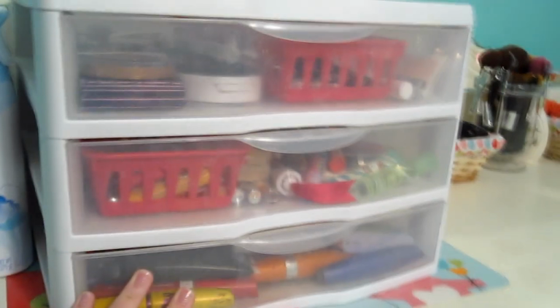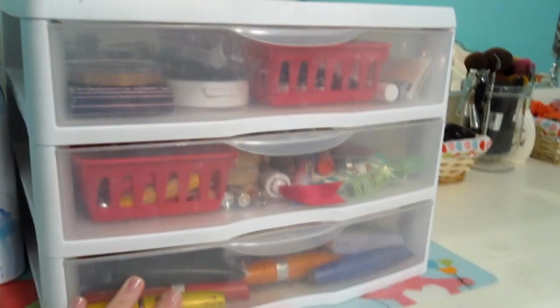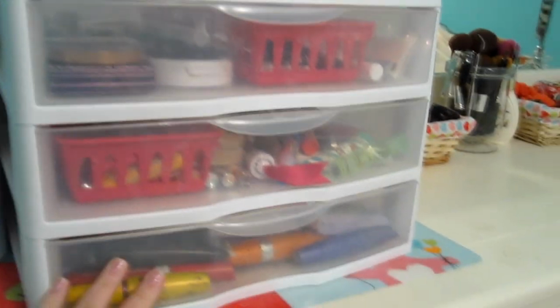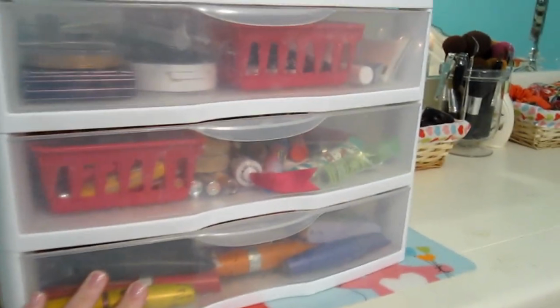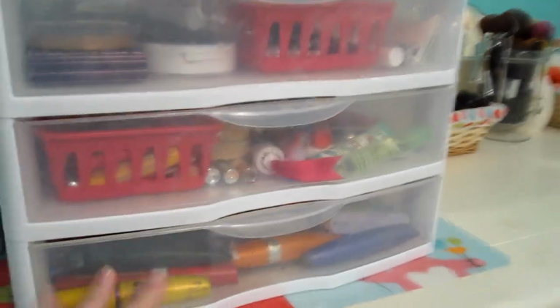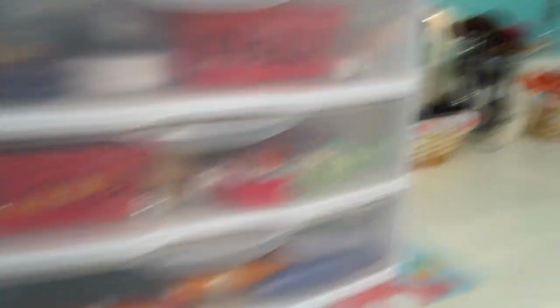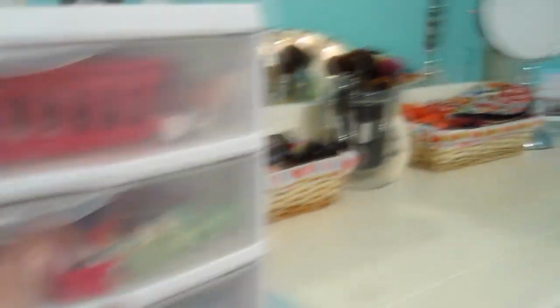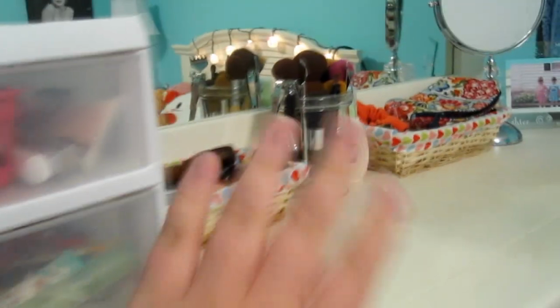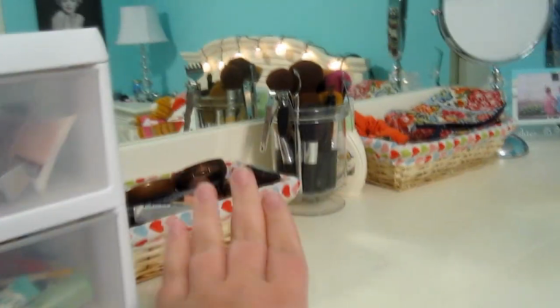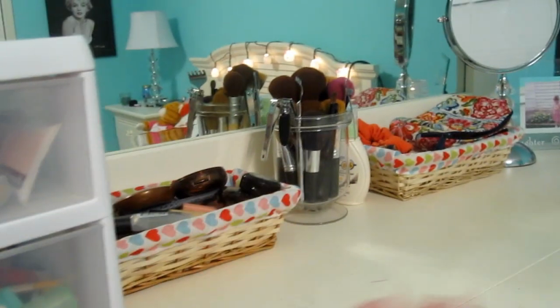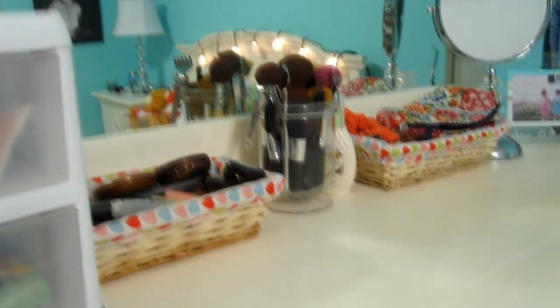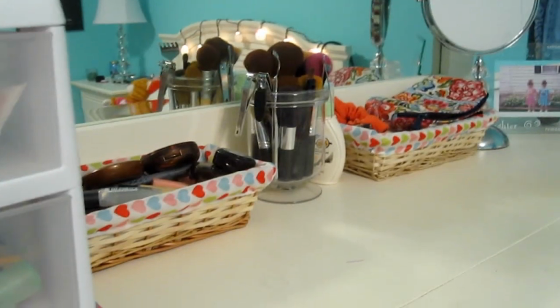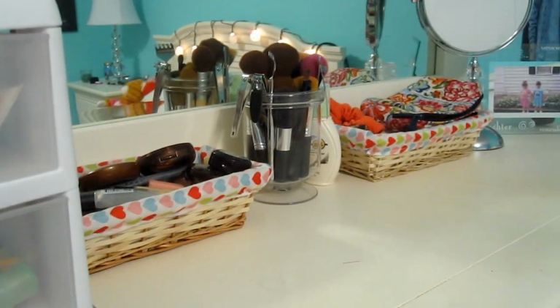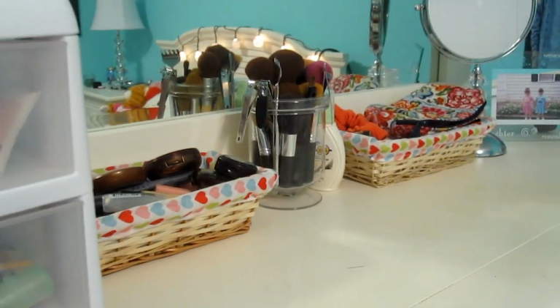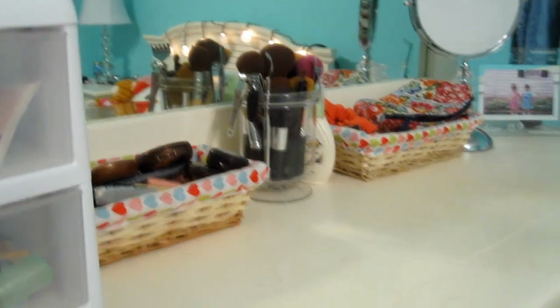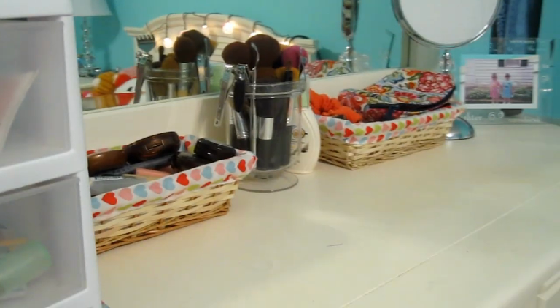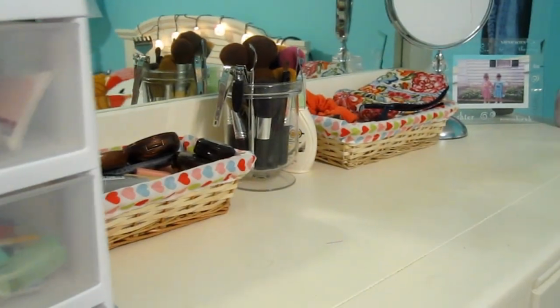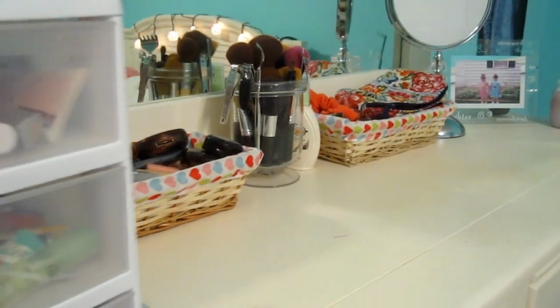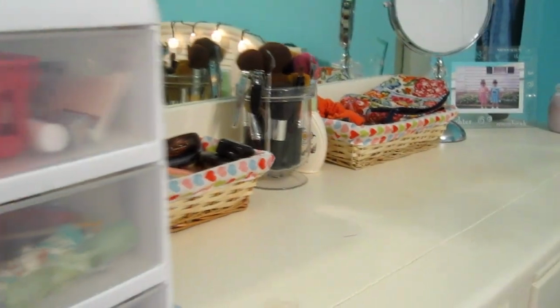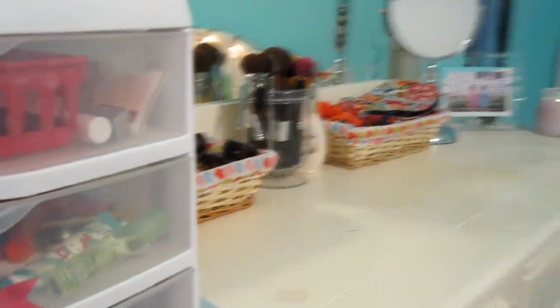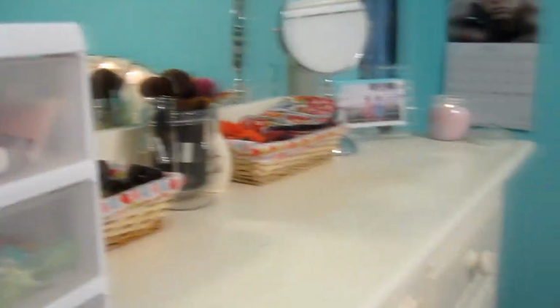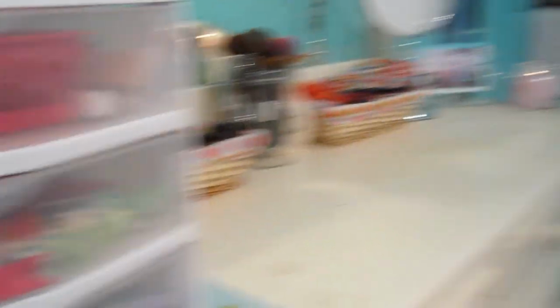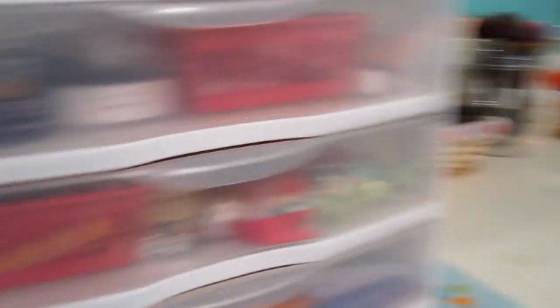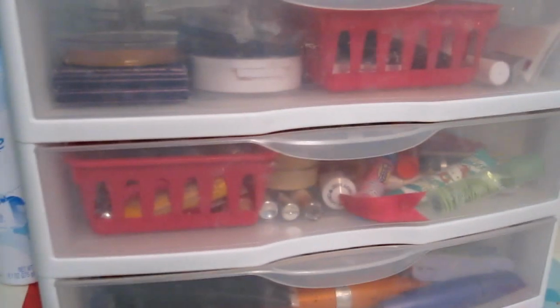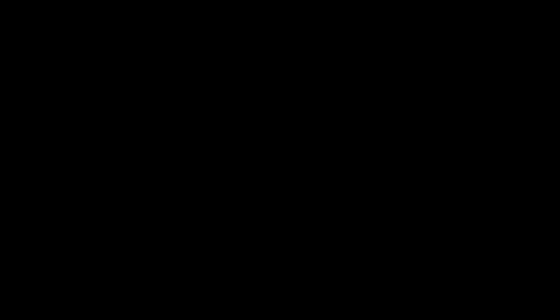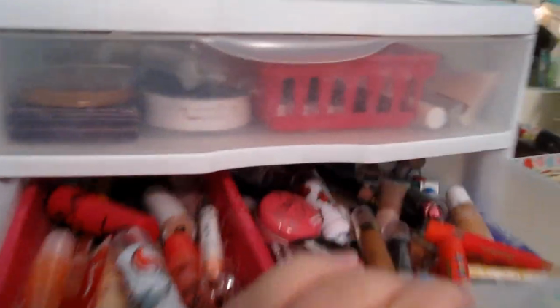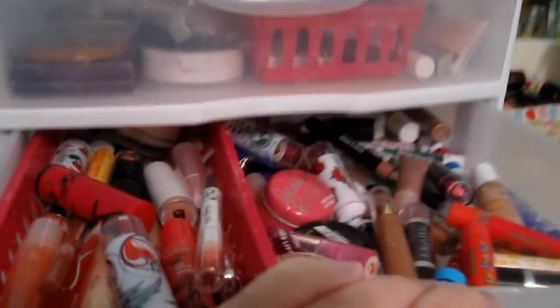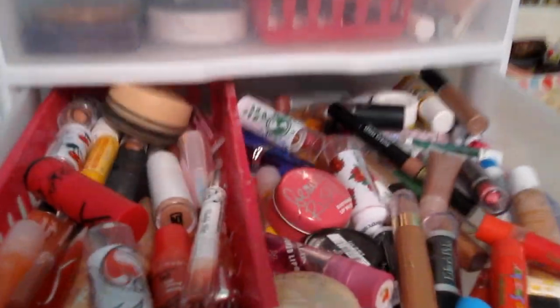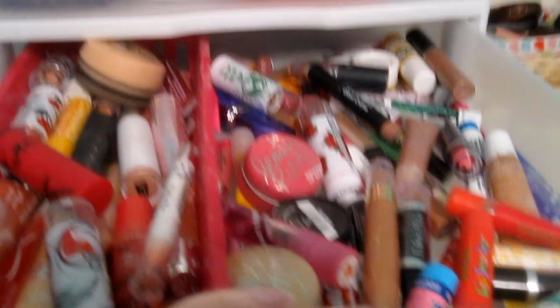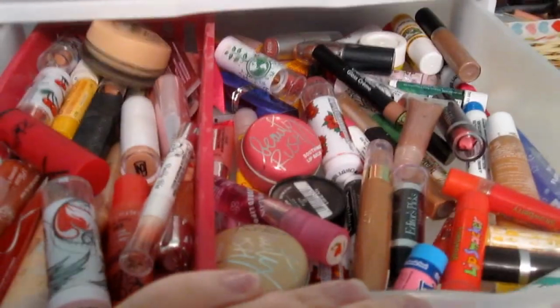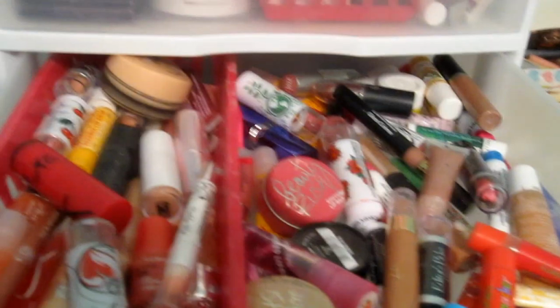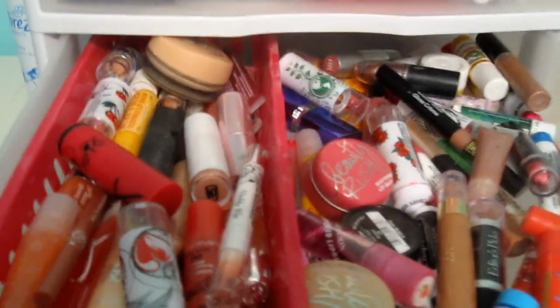All of the stuff in these drawers is stuff that I usually don't use on a daily basis, and then stuff over there is stuff that I do use on a daily basis, so I'll show you guys that in a minute. And then in the second drawer...